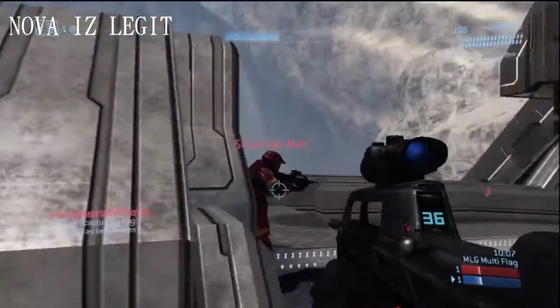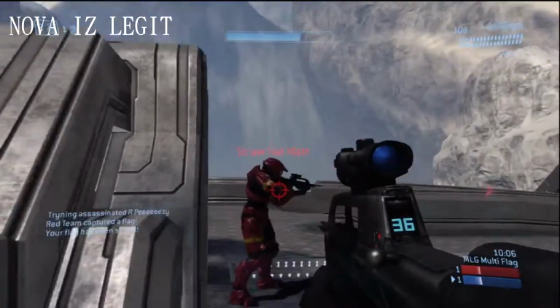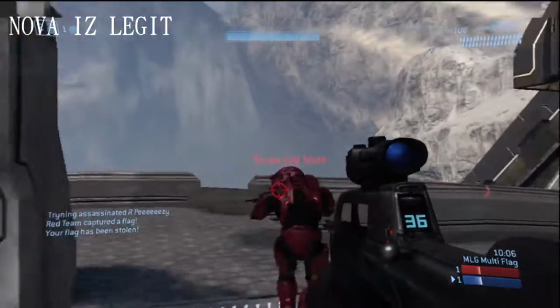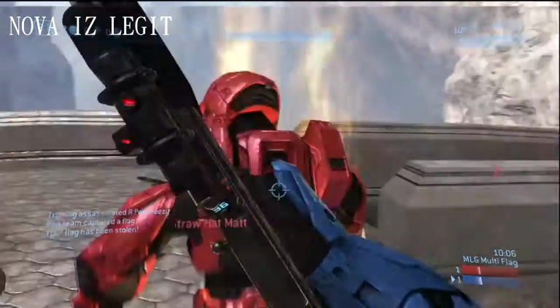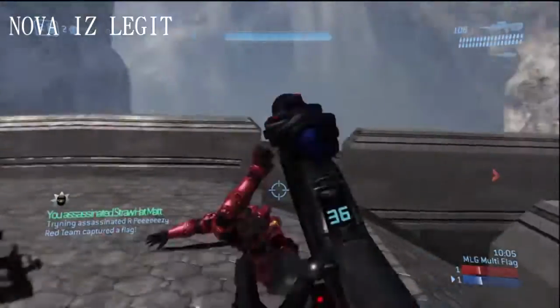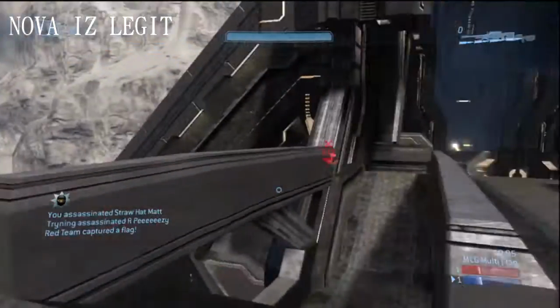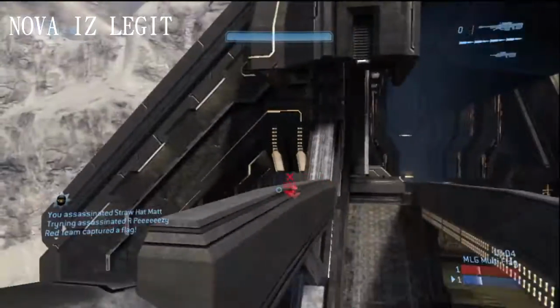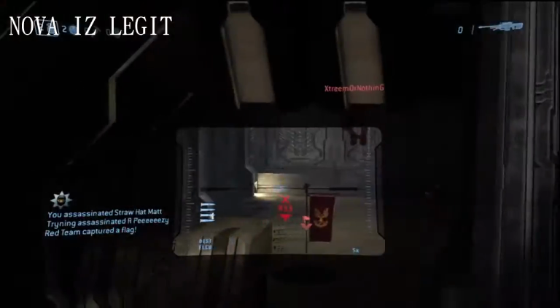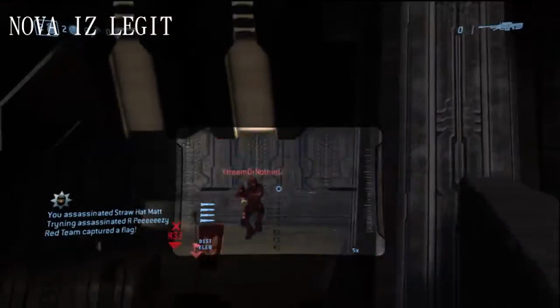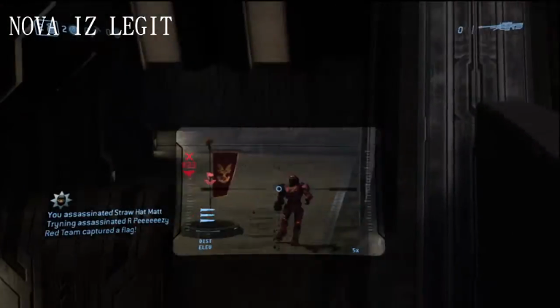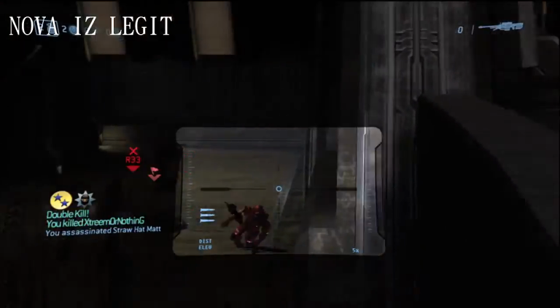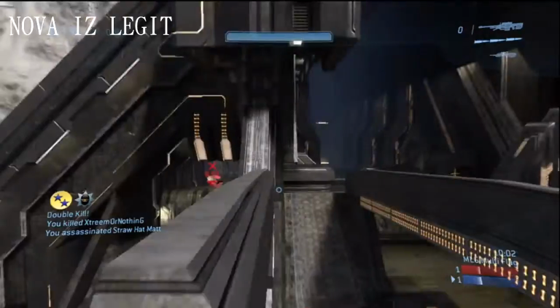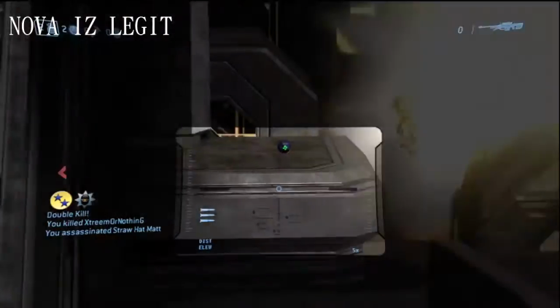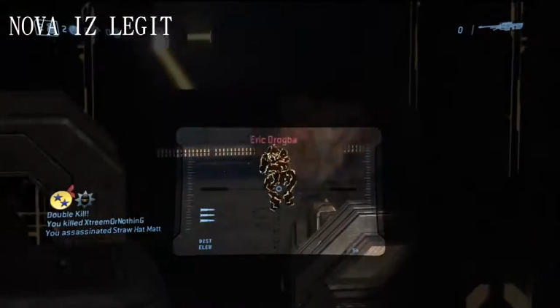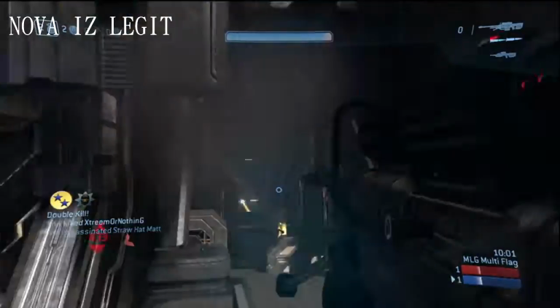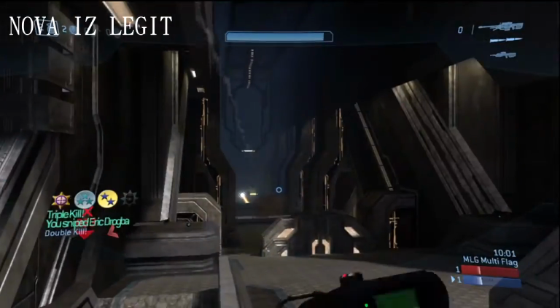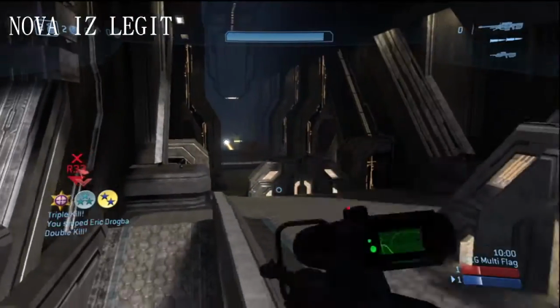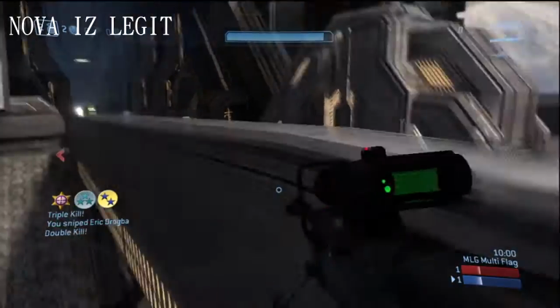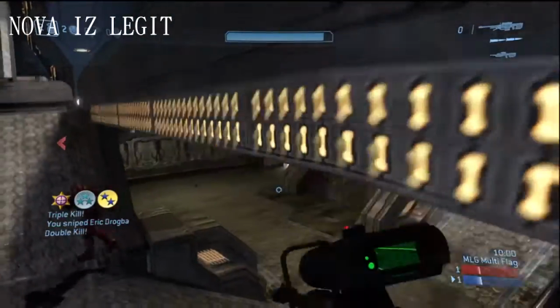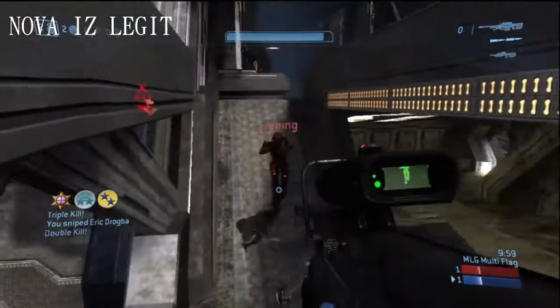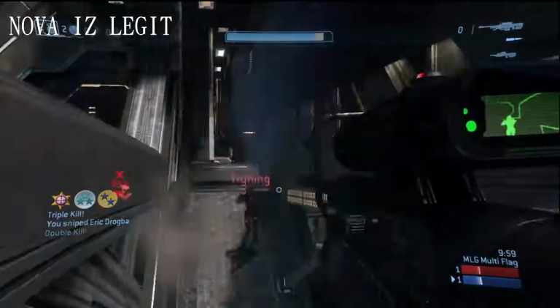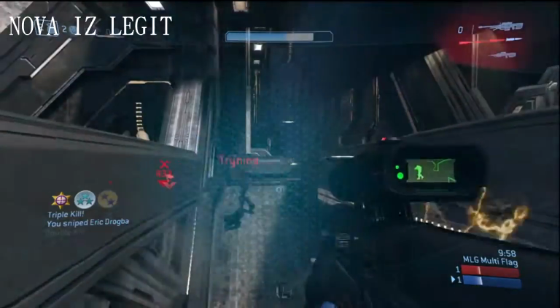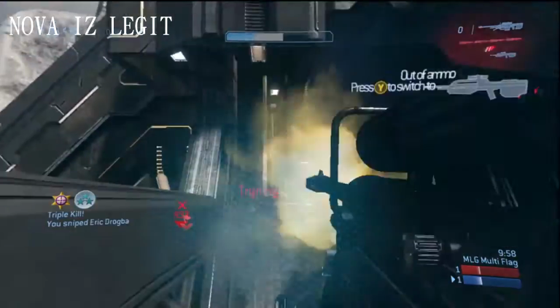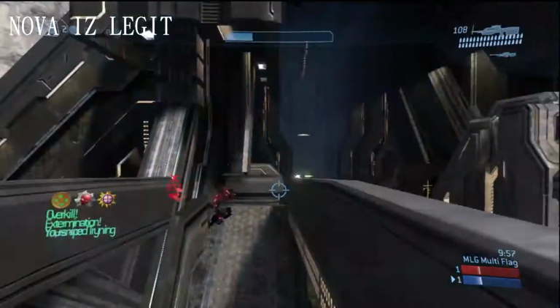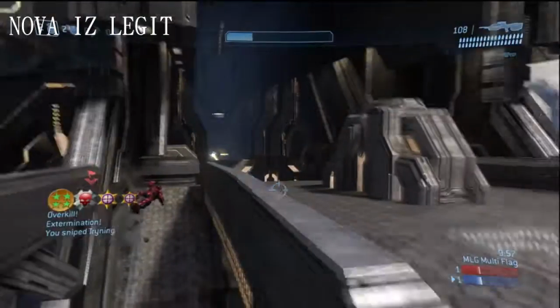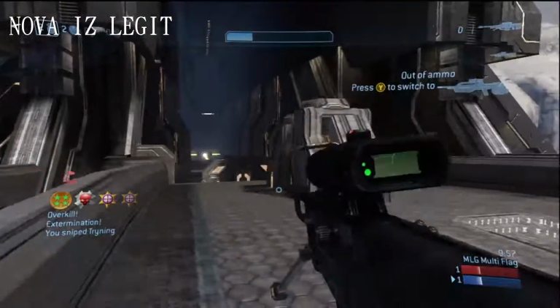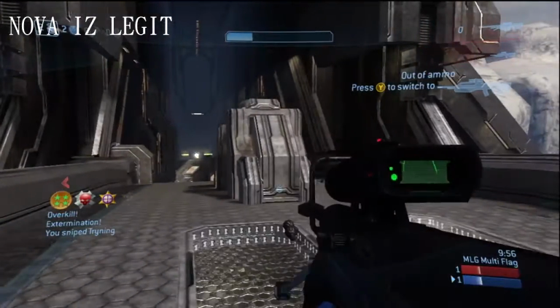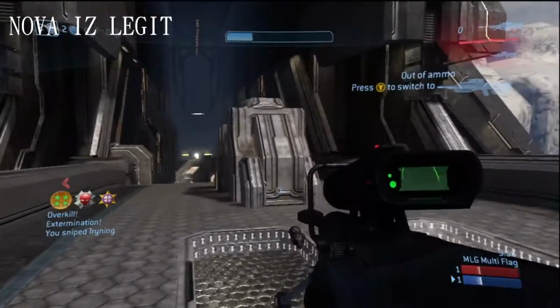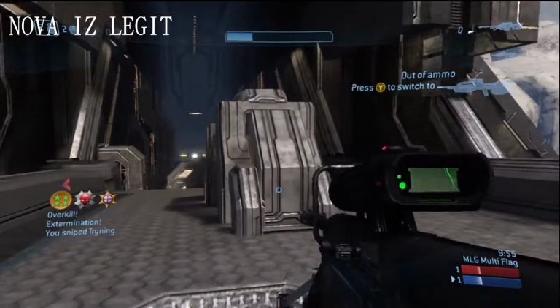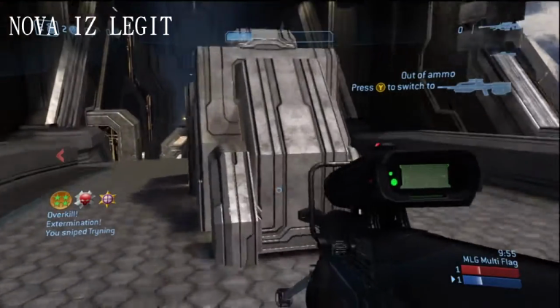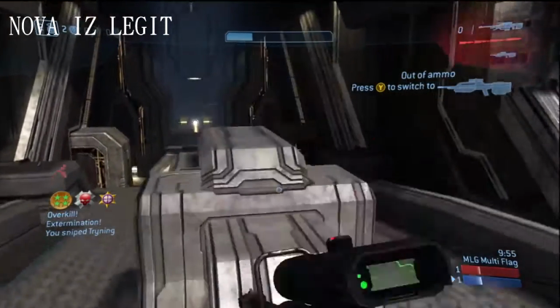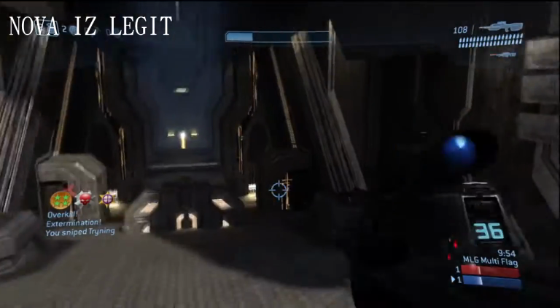Moving along into the number 4 play, we have Nova Is Legit back-smacking the first guy on the enemy flag. Body shot for the double, headshot for the triple kill — this work is pretty sick. The no scope, whip no scope, headshot overkill extermination.